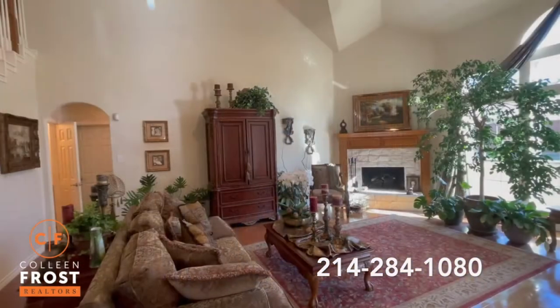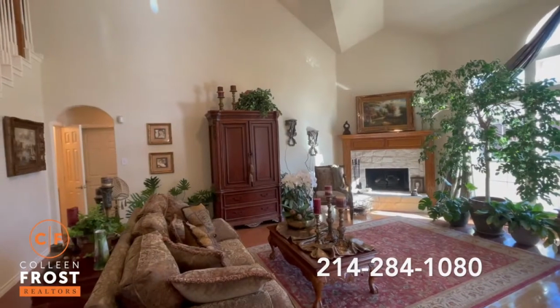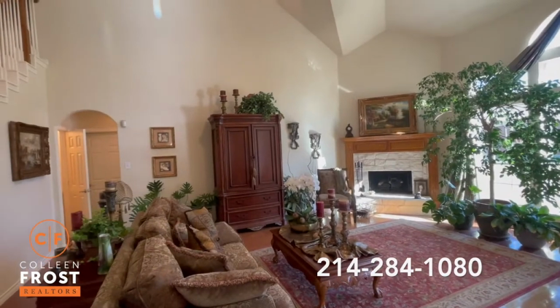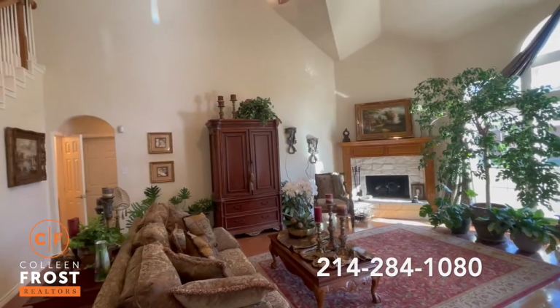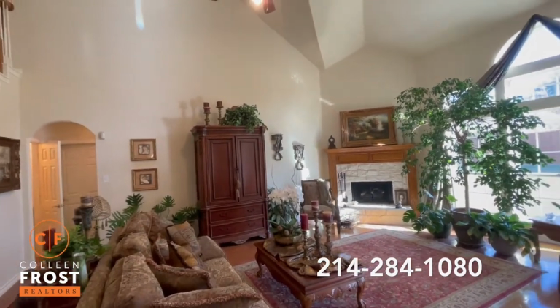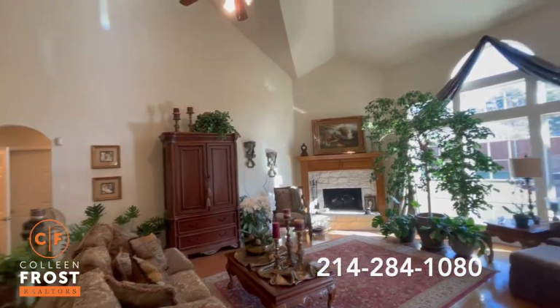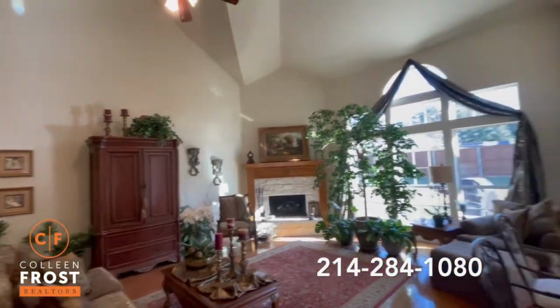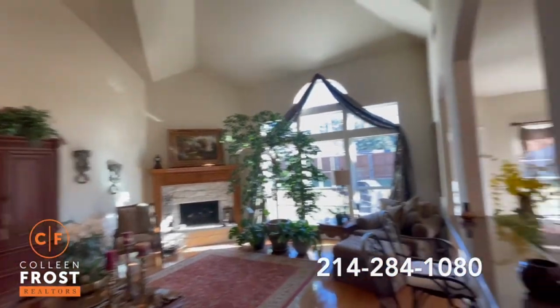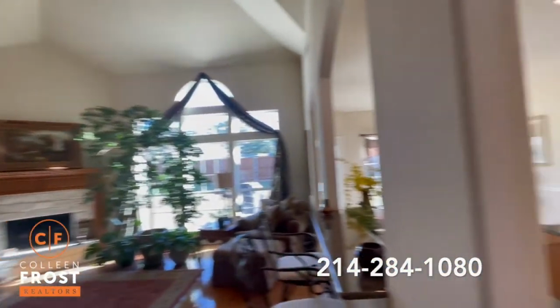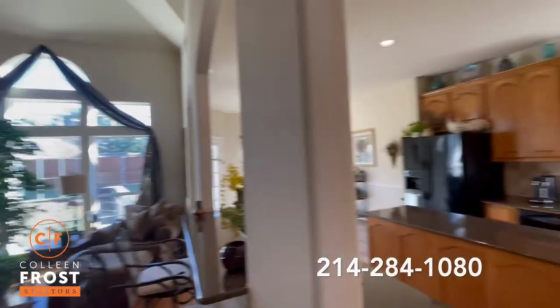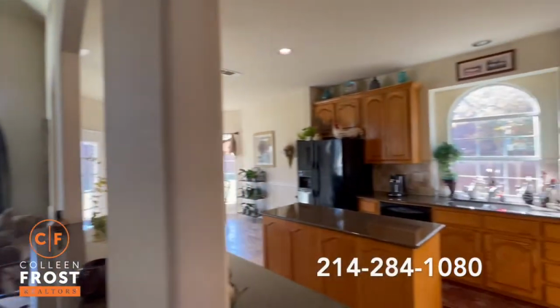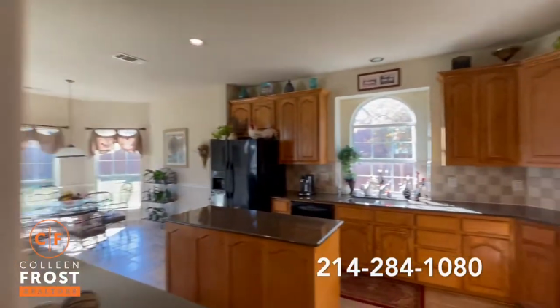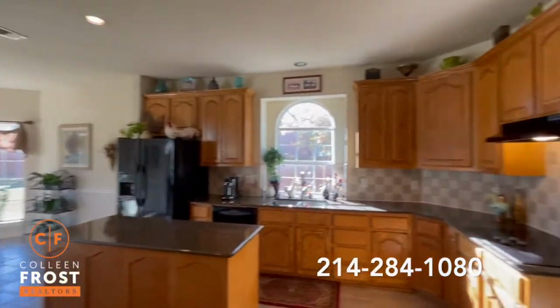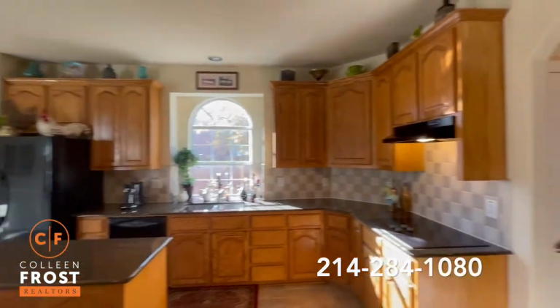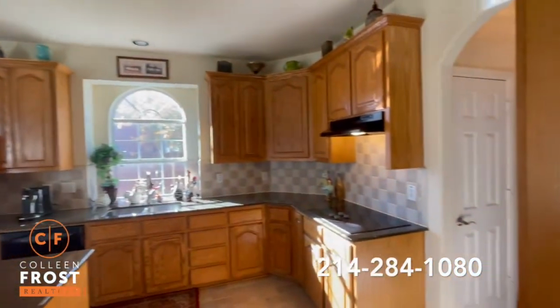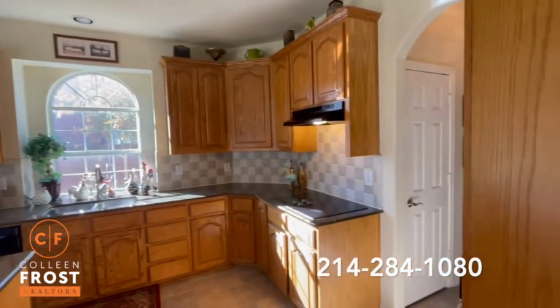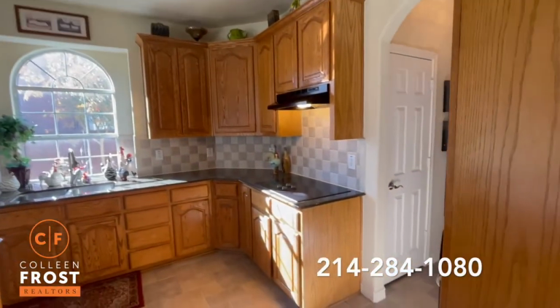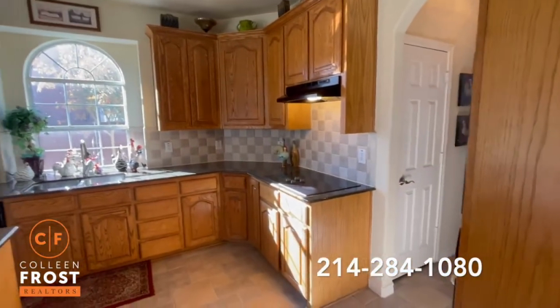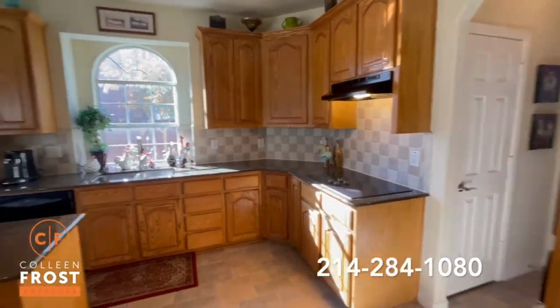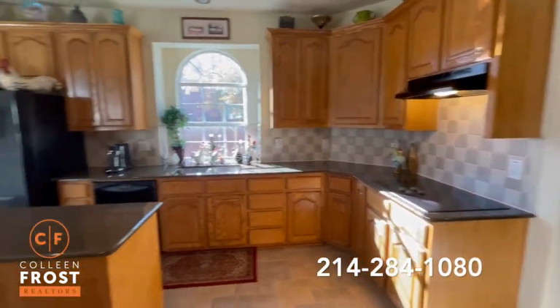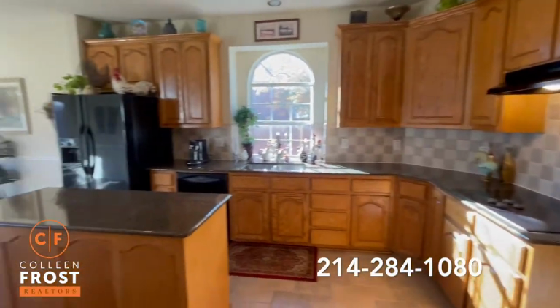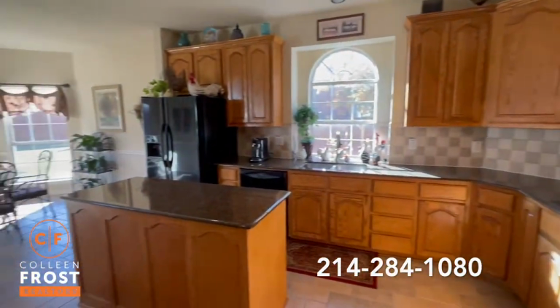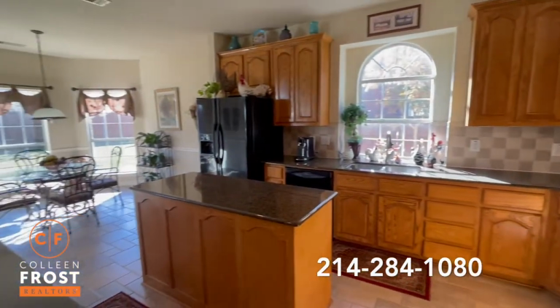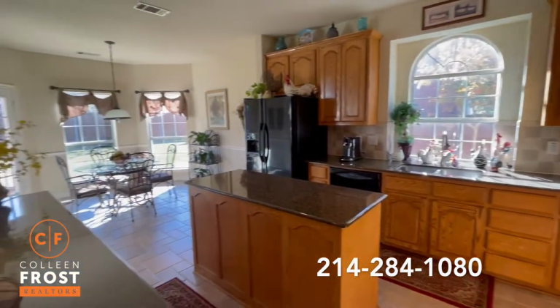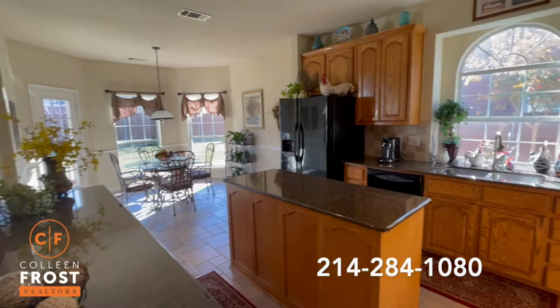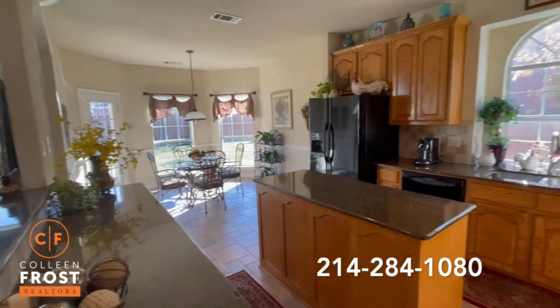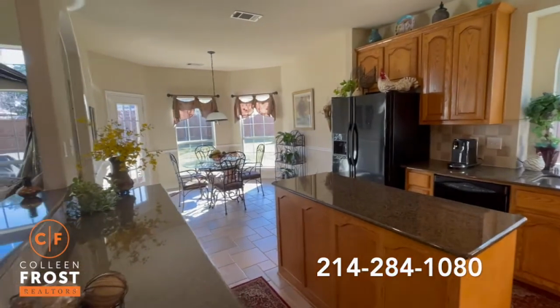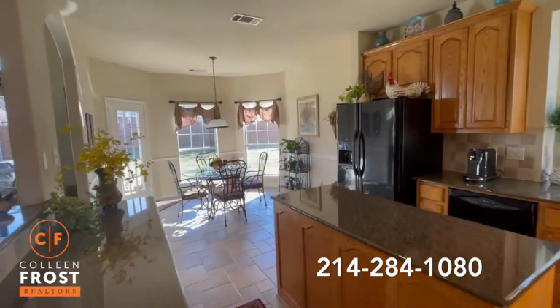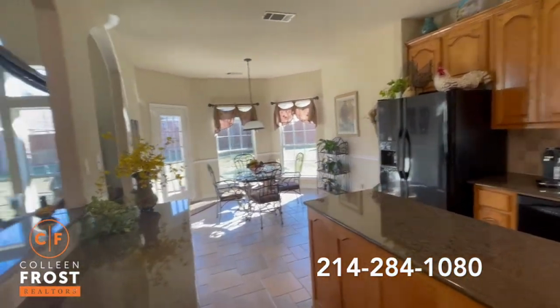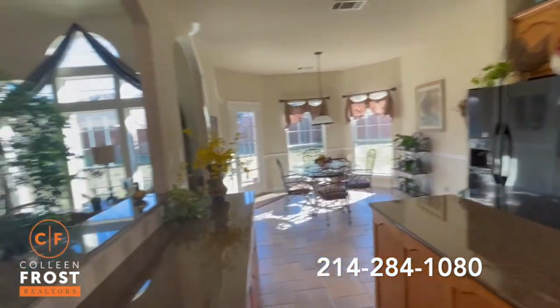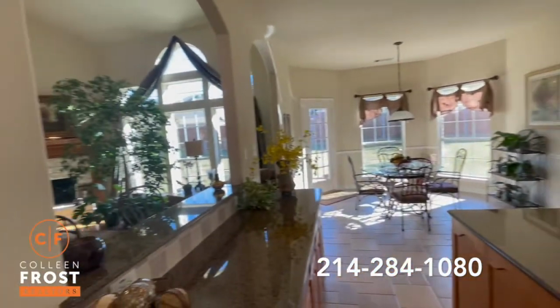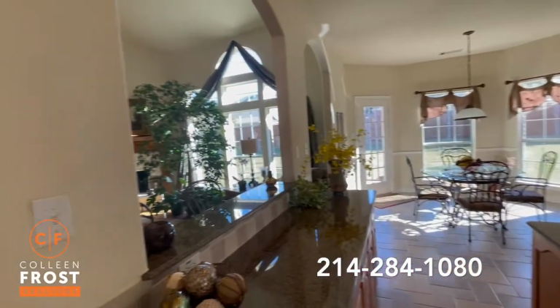Off of this fabulous two-story great room we have this extra-large Texas-sized kitchen with granite countertops, center island, and views of your kitchen nook and back to your family room.